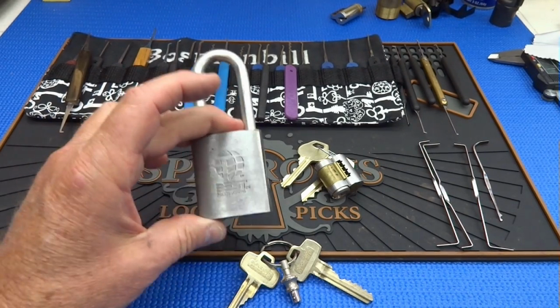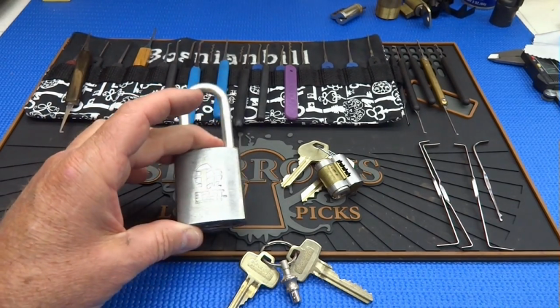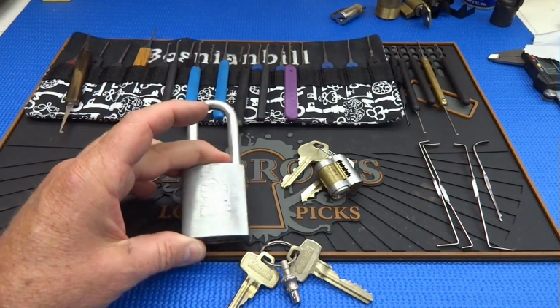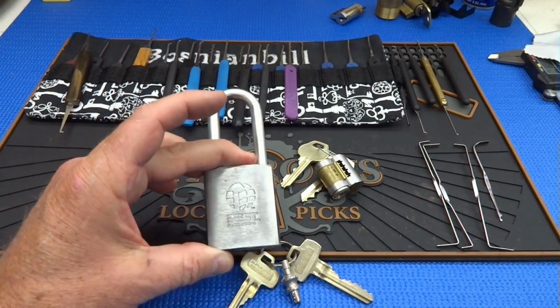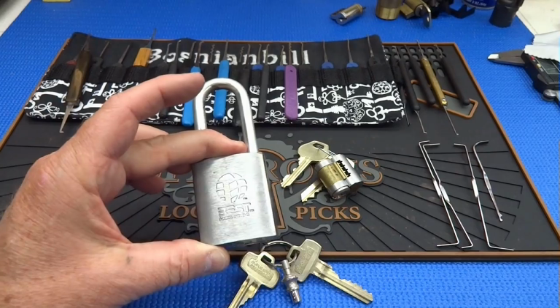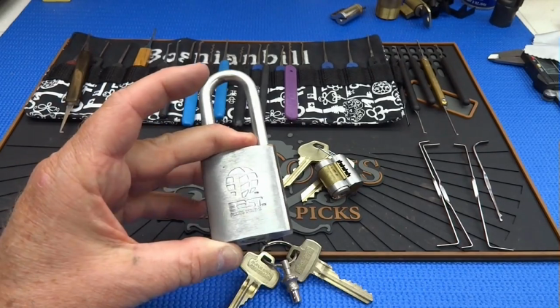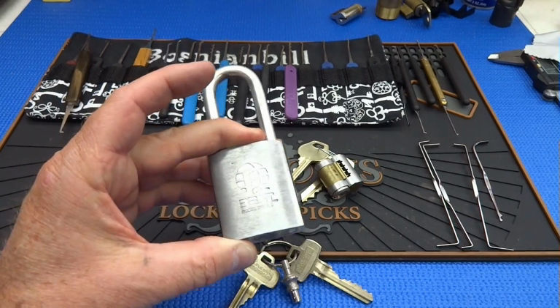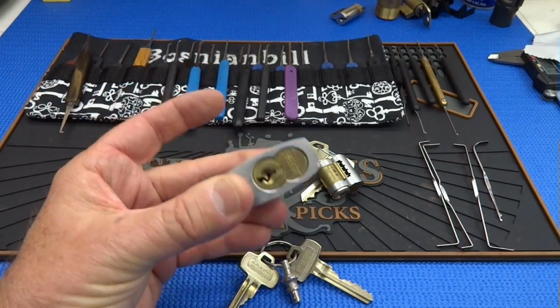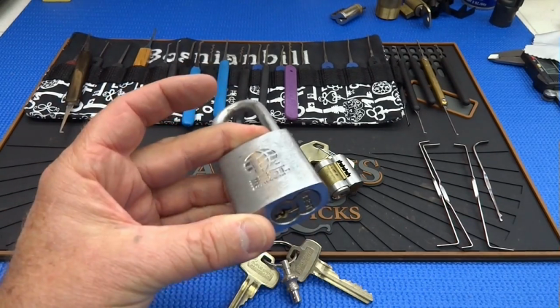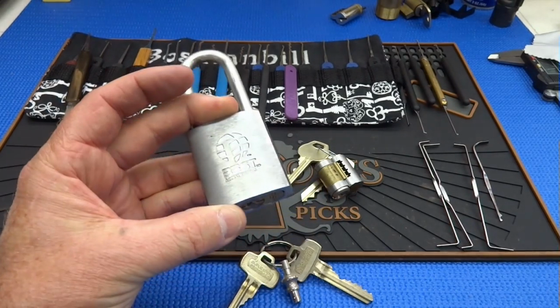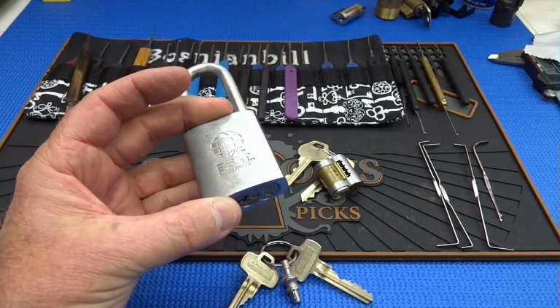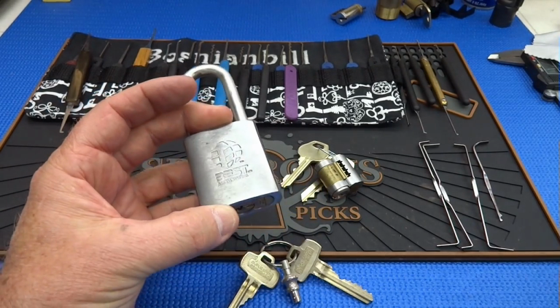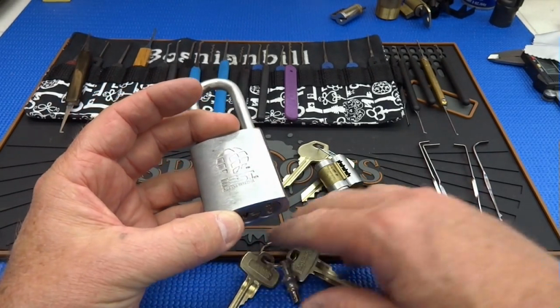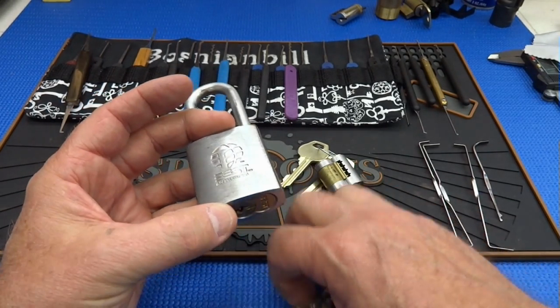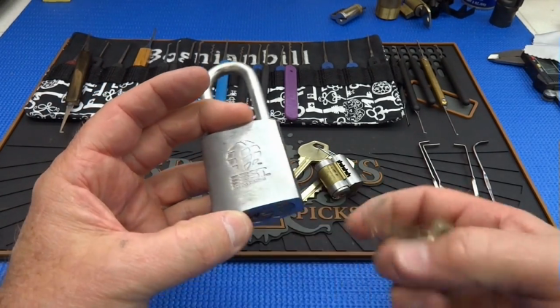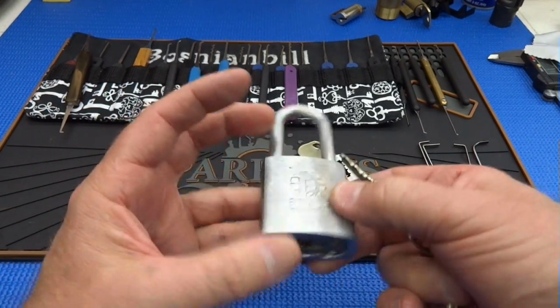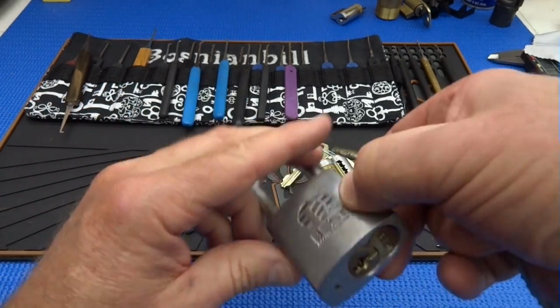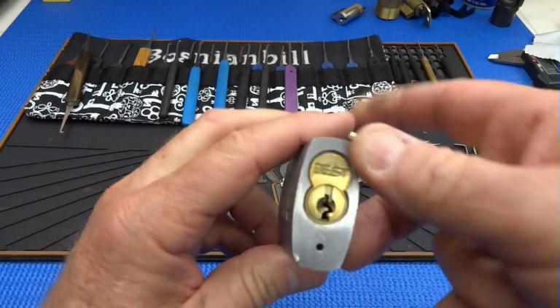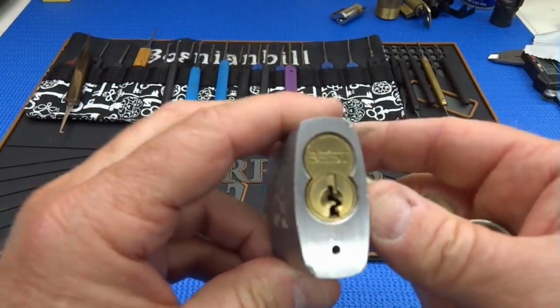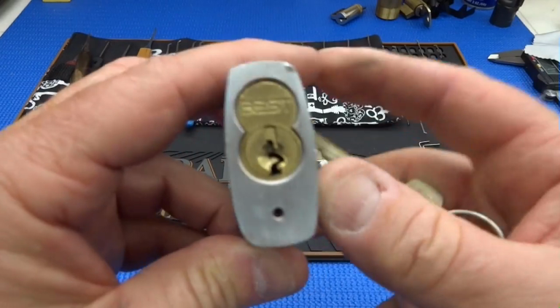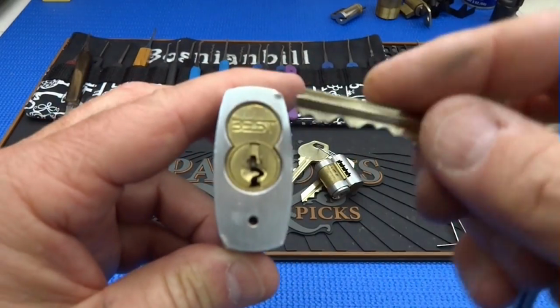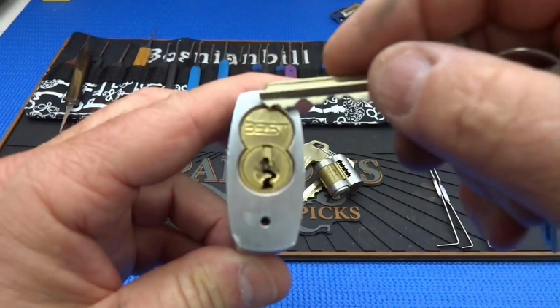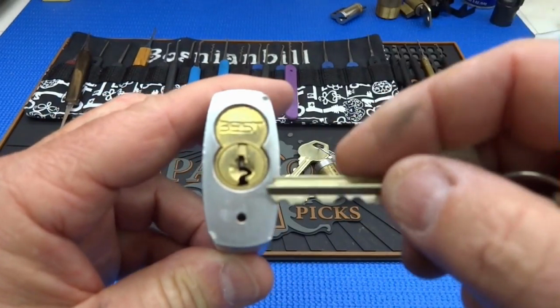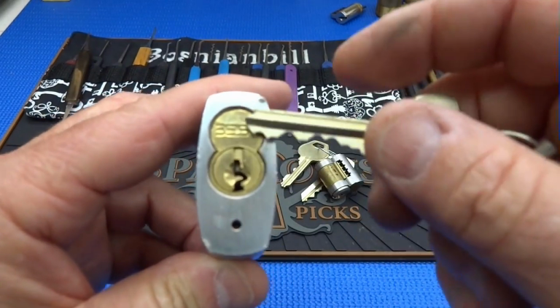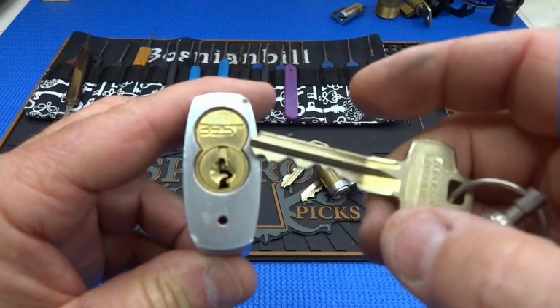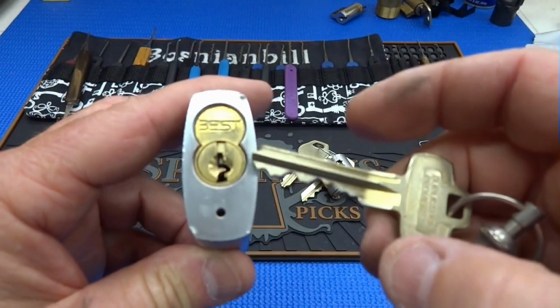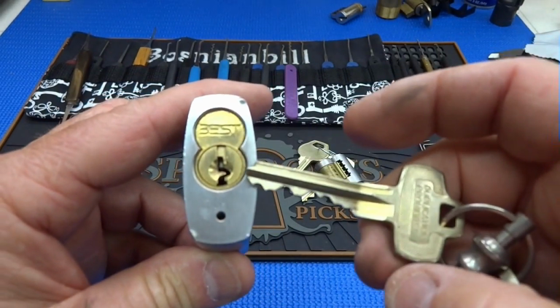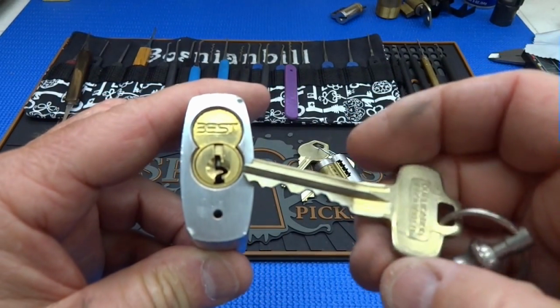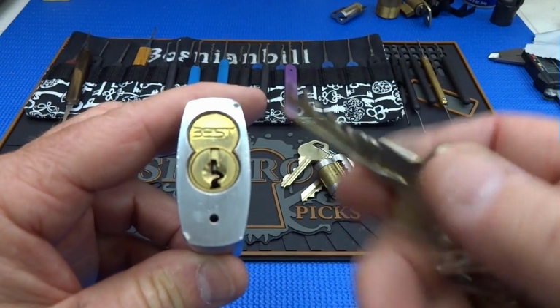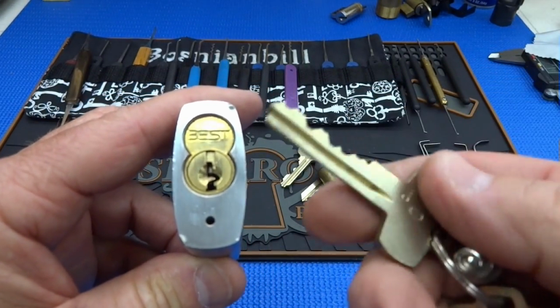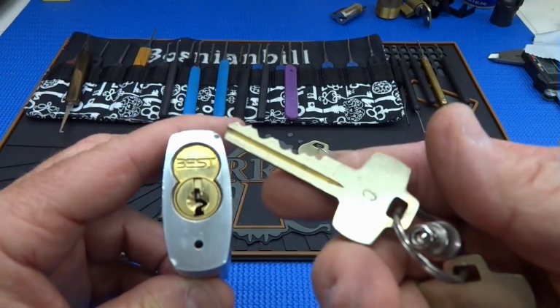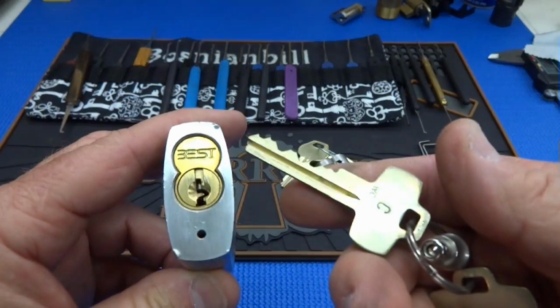Let's use this Best lock as an example. It's one of the few that I have where I have both keys for it. Whenever you look at a lock and you can see that the core probably comes out in some way, that's because it does.